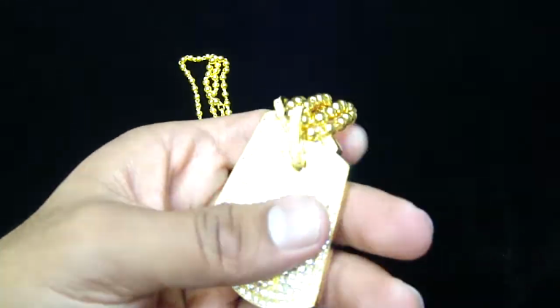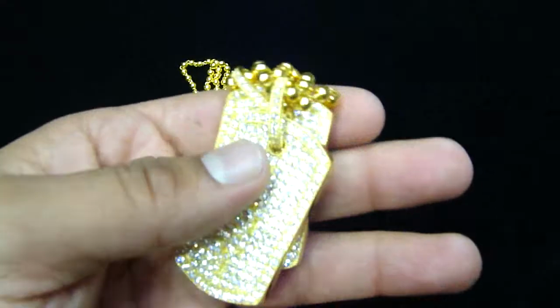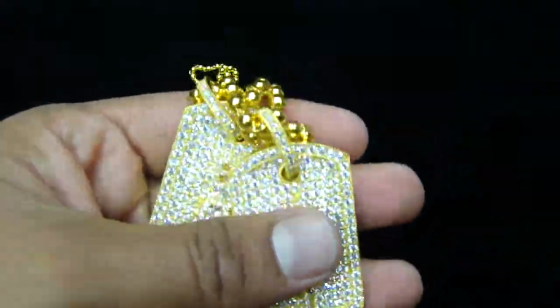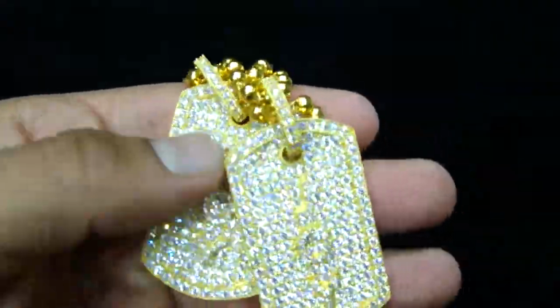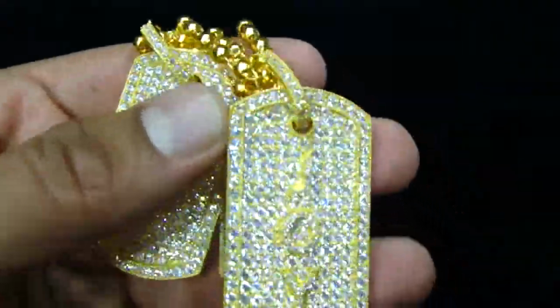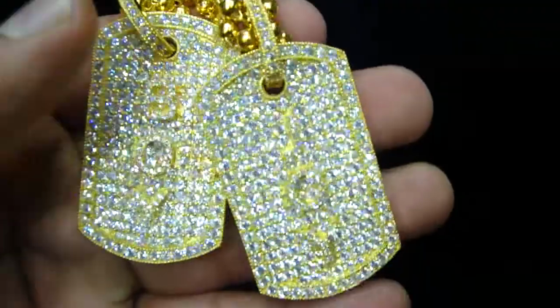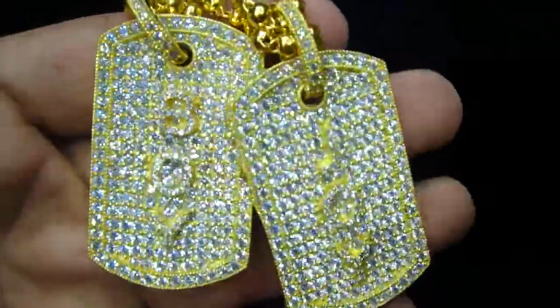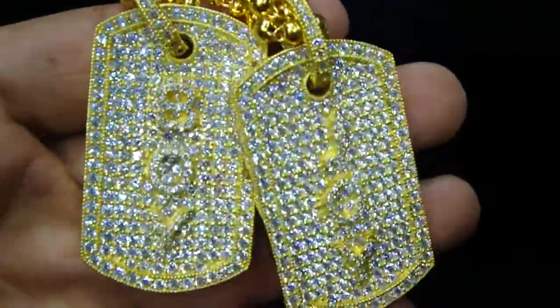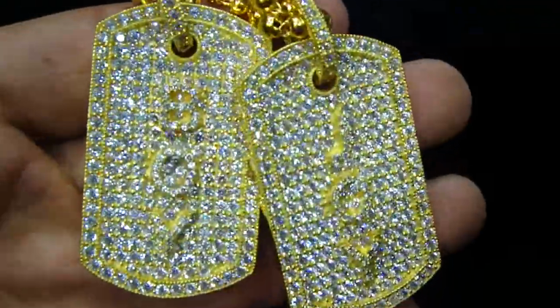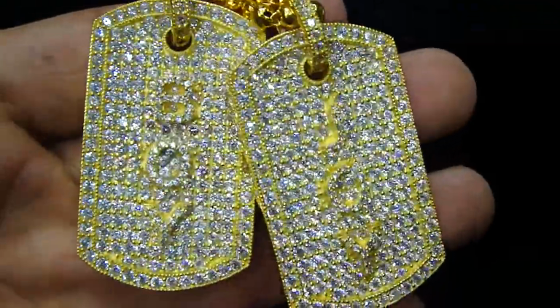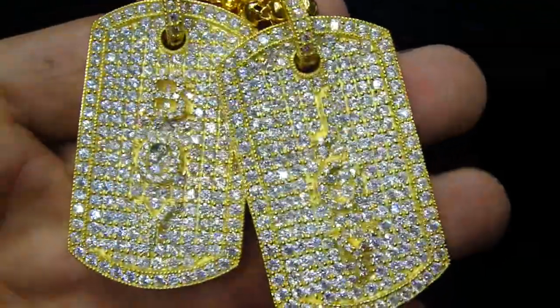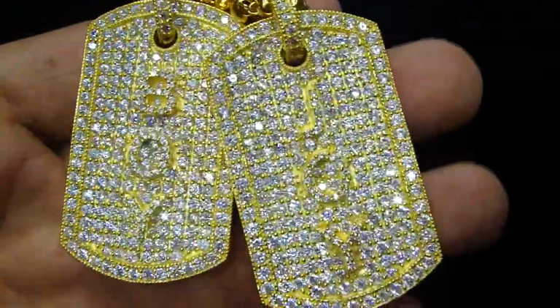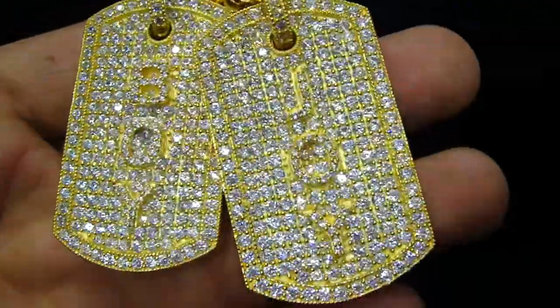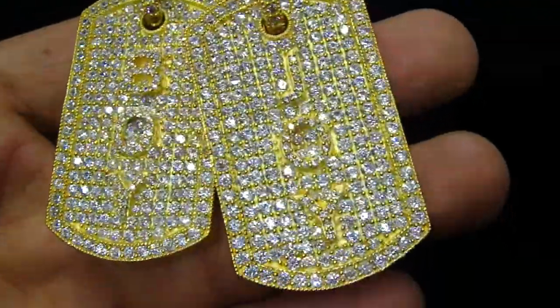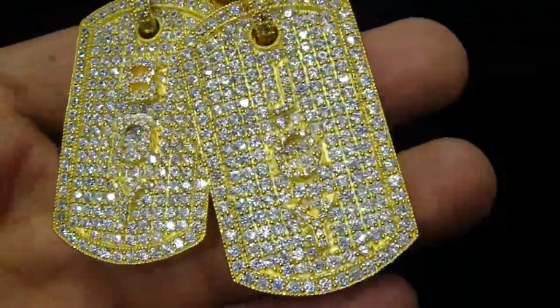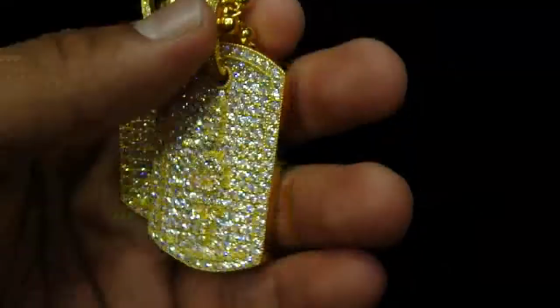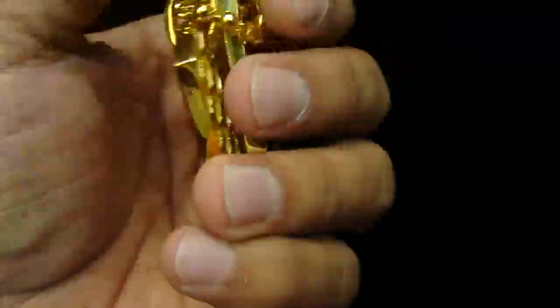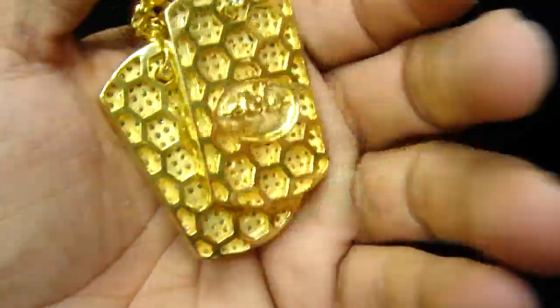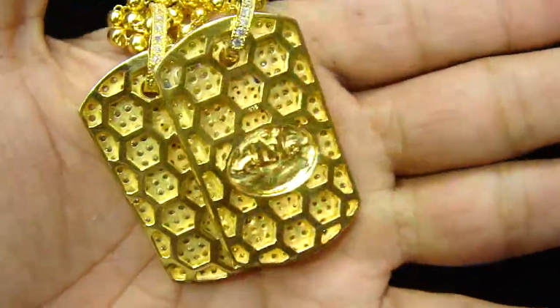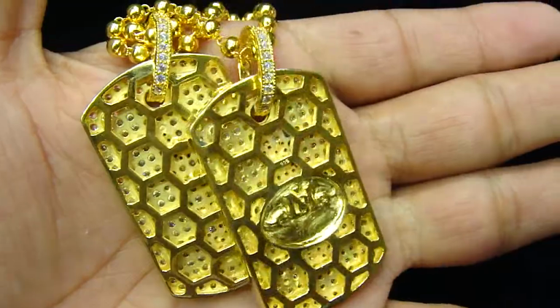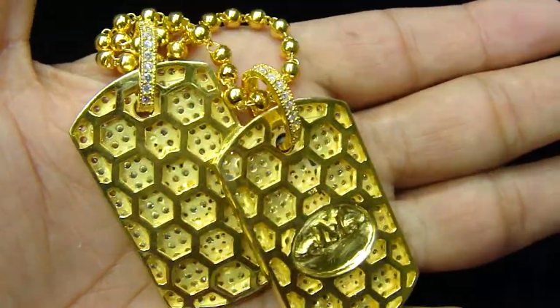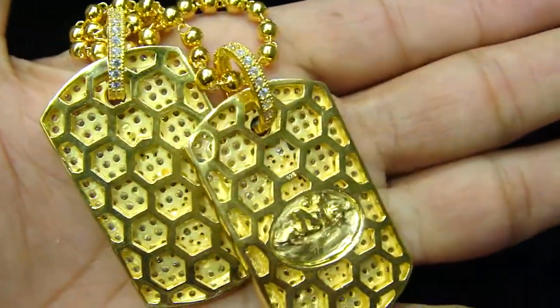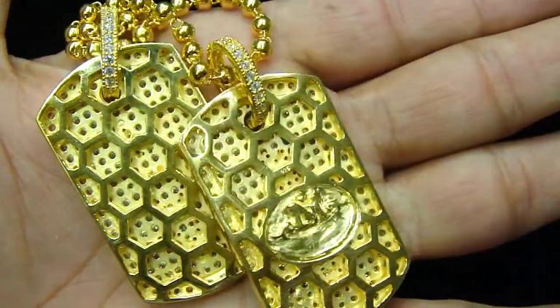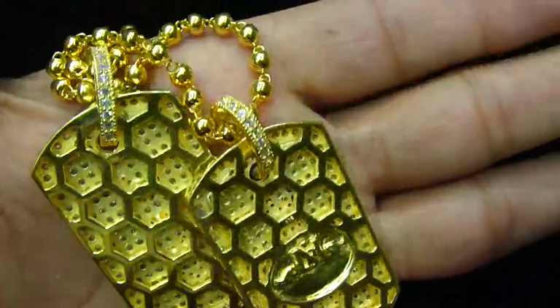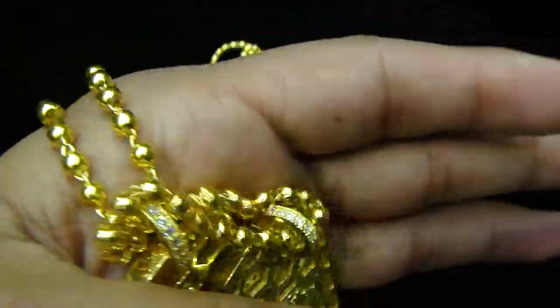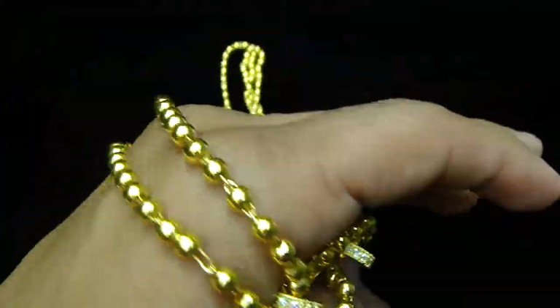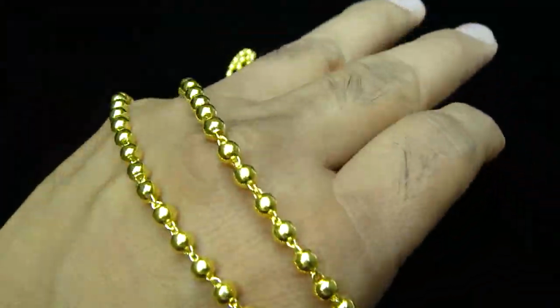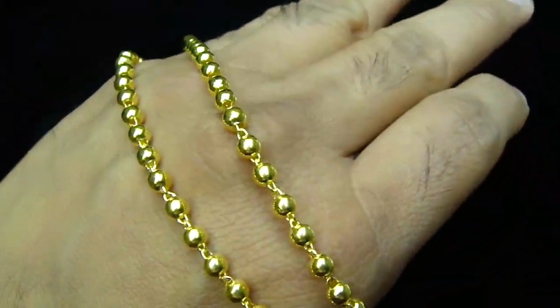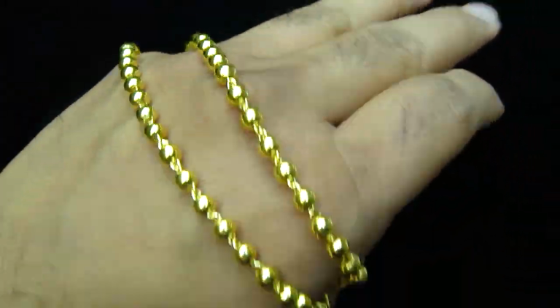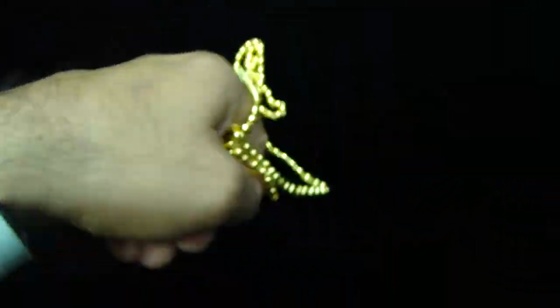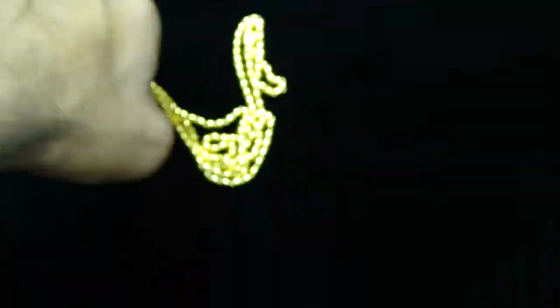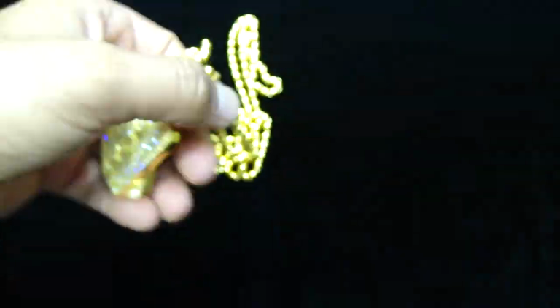We always have a plain dock tag — you can put your own initials if you want. We can make any custom with the breathing hole on the back with the cage back. Sterling silver chain.